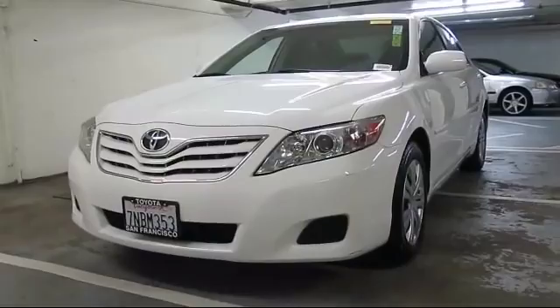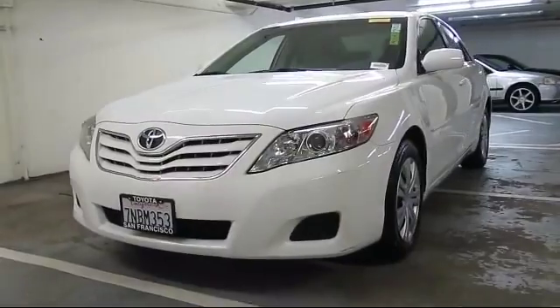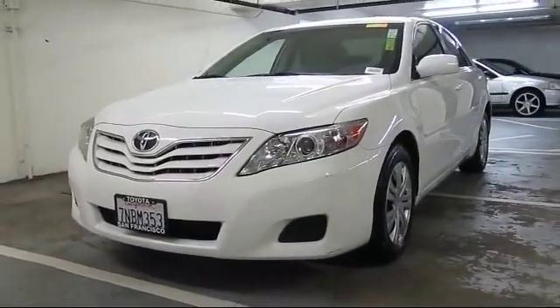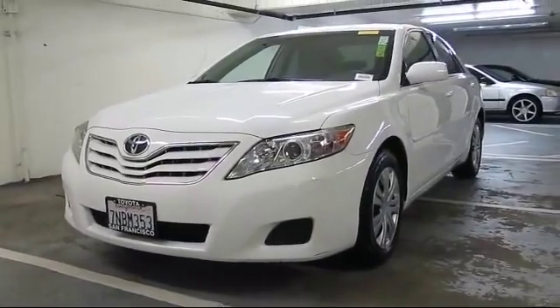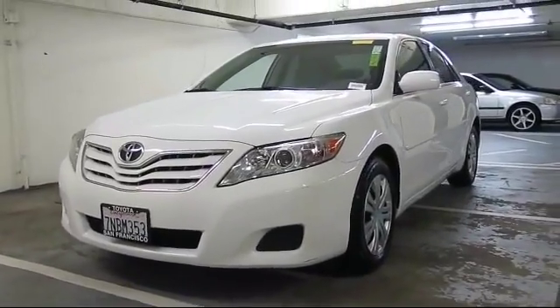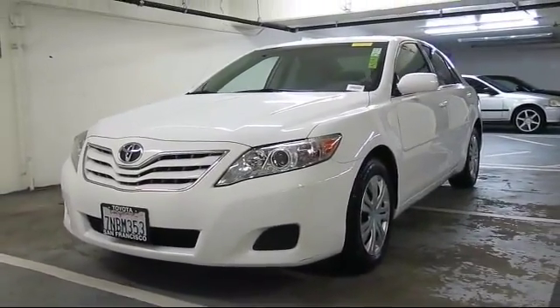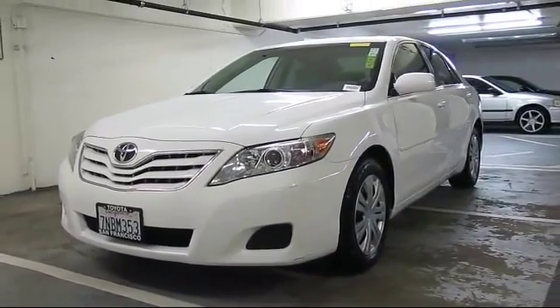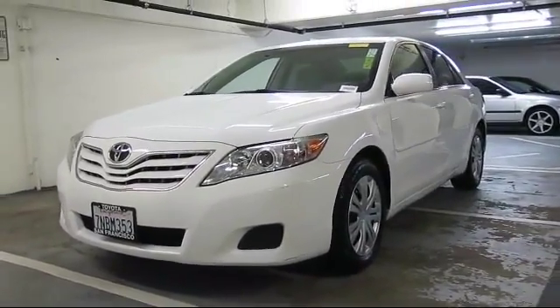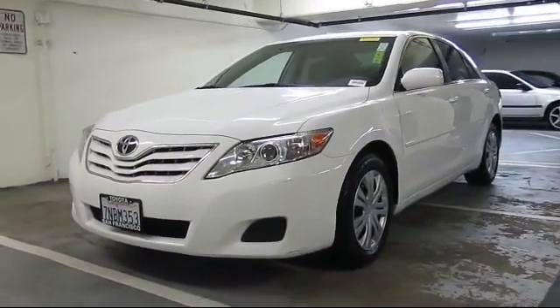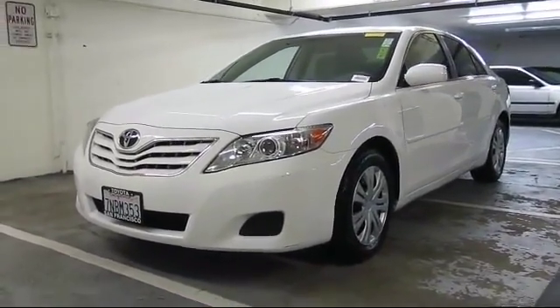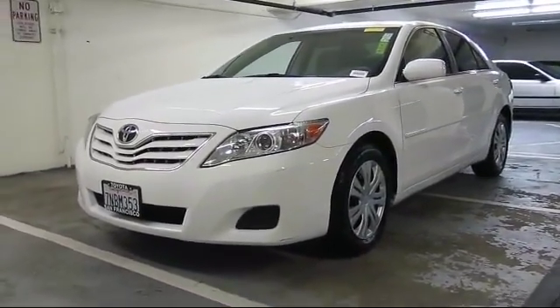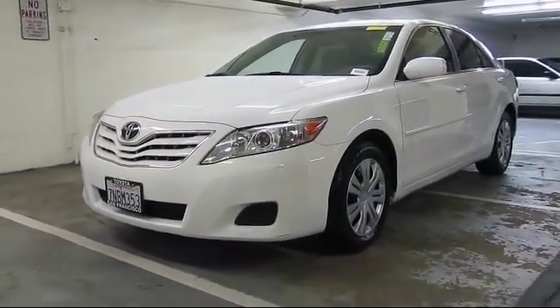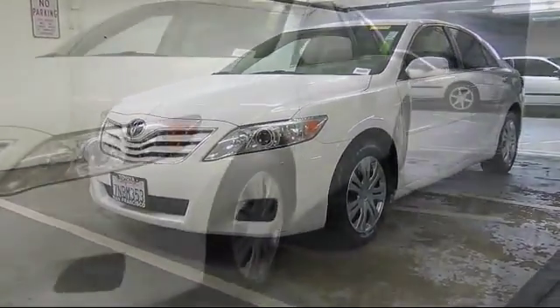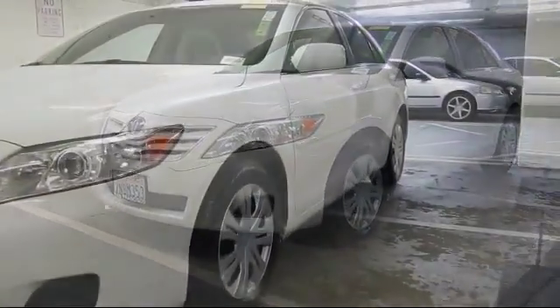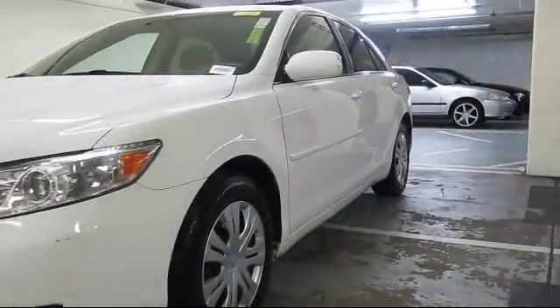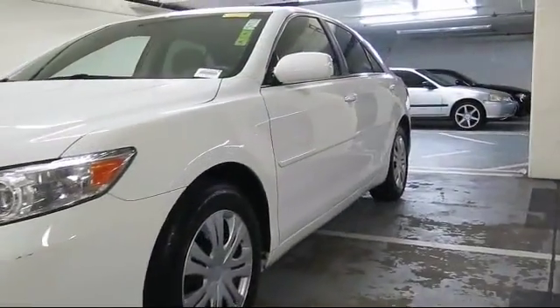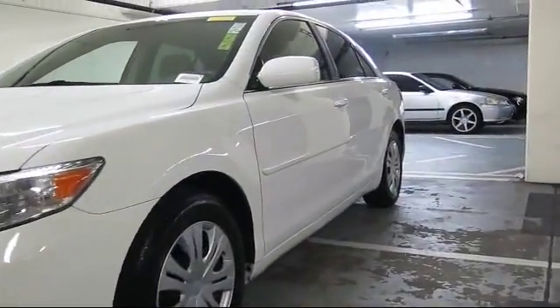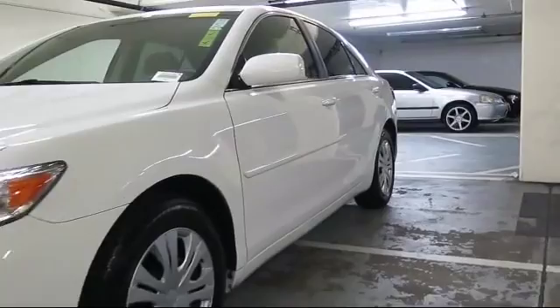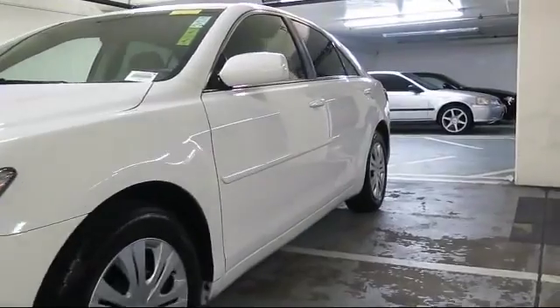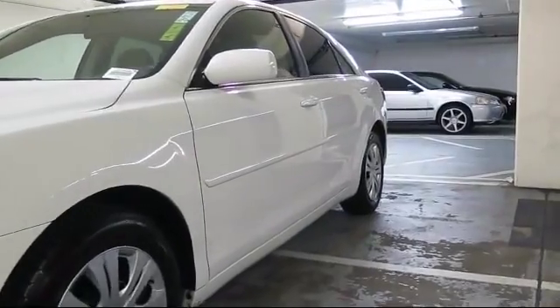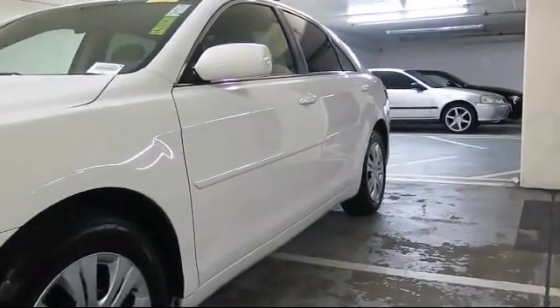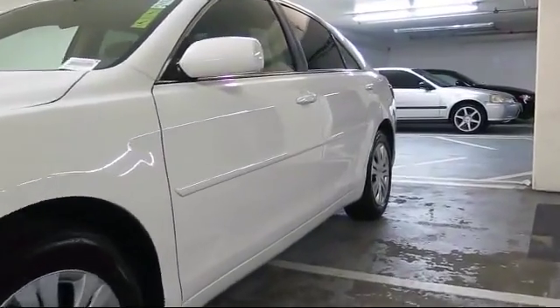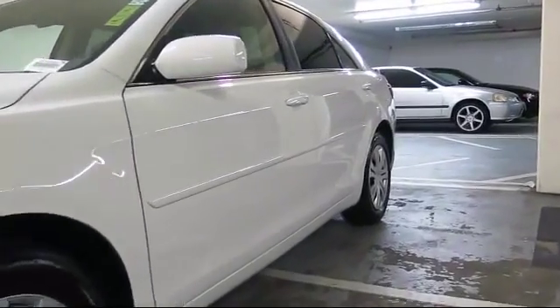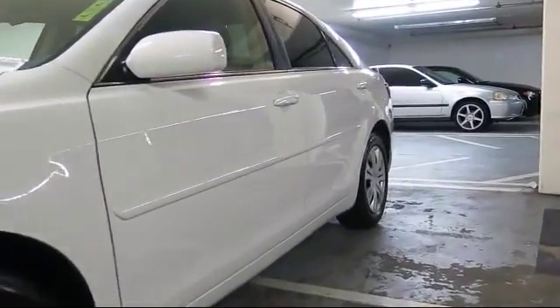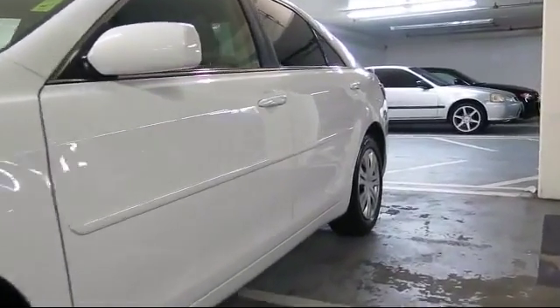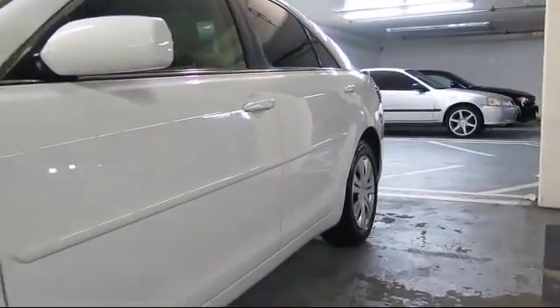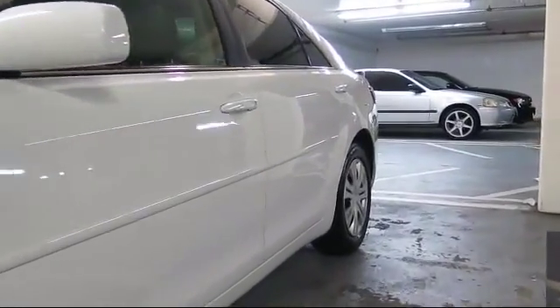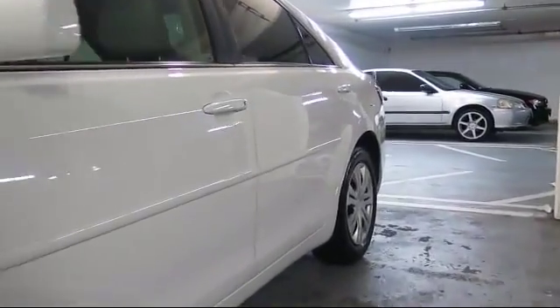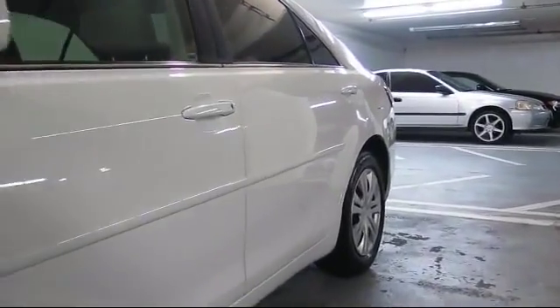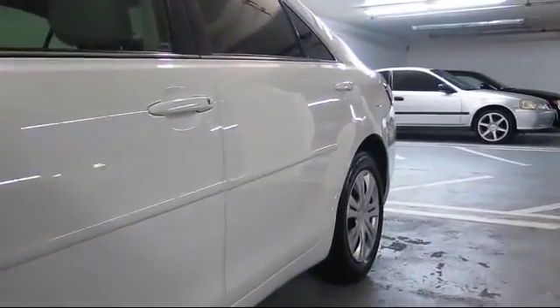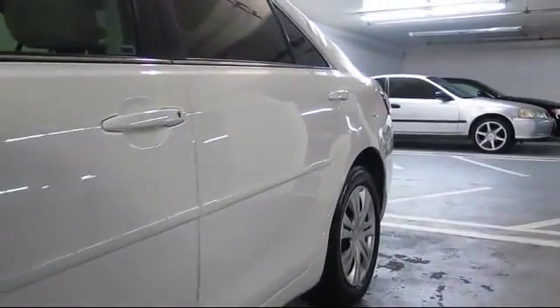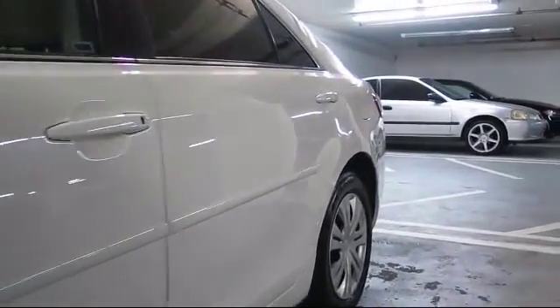It comes equipped with steering wheel controls, air conditioning, traction control, side airbags, CD player, and power windows.